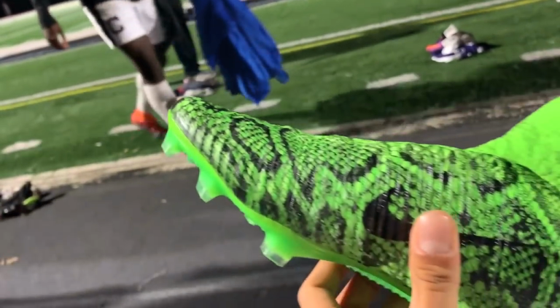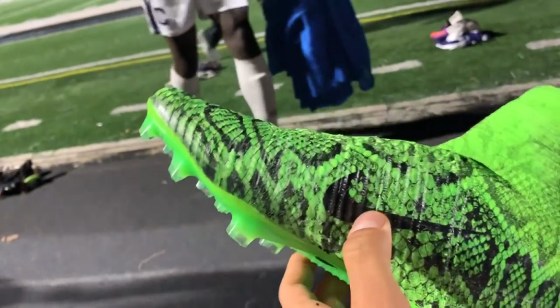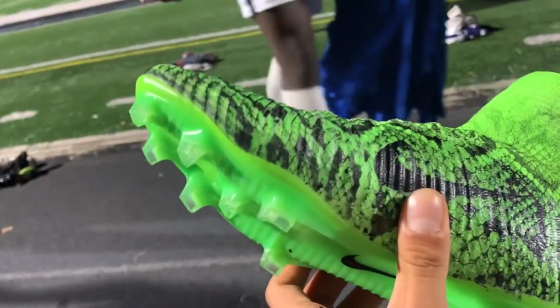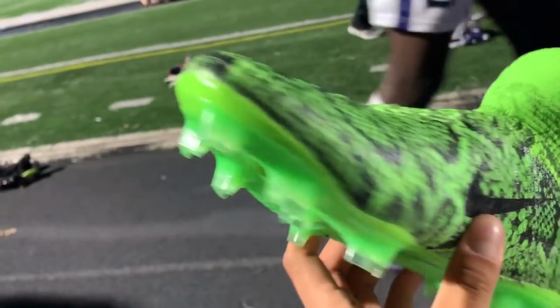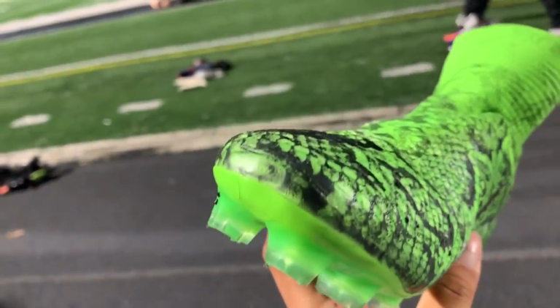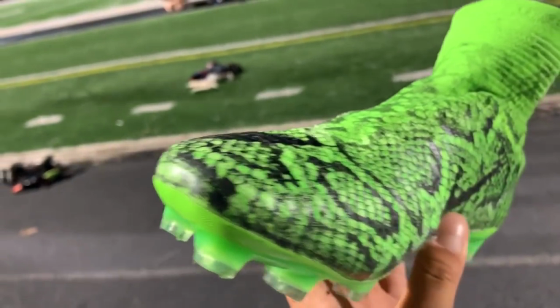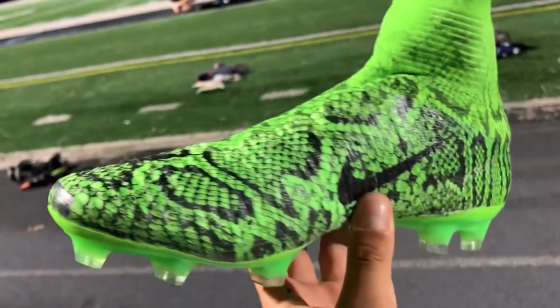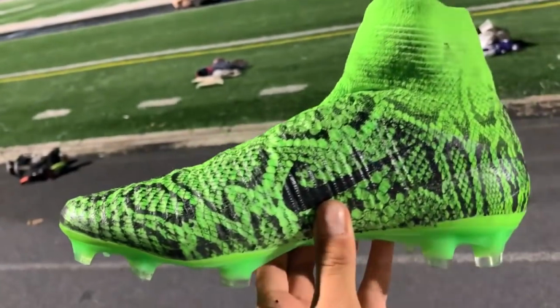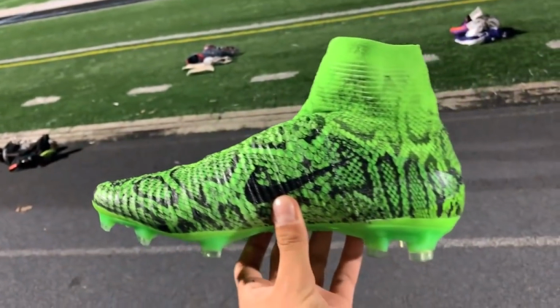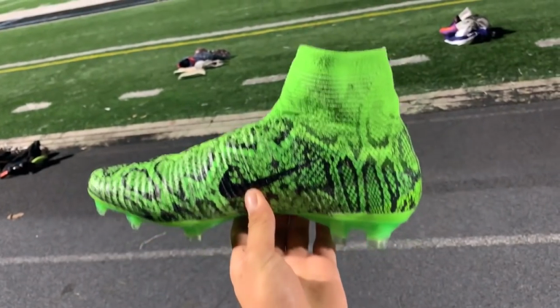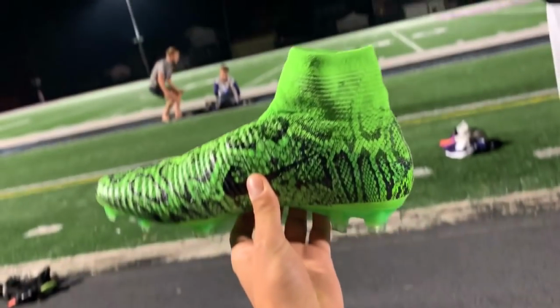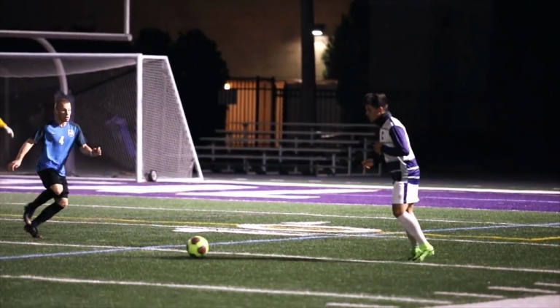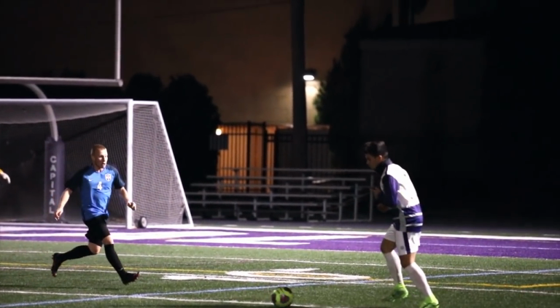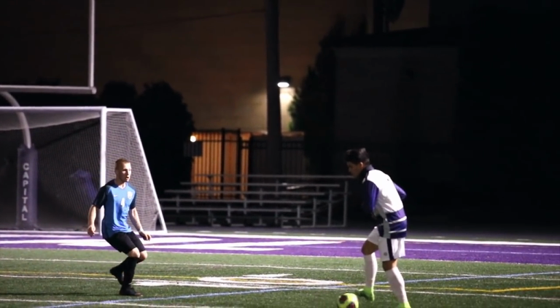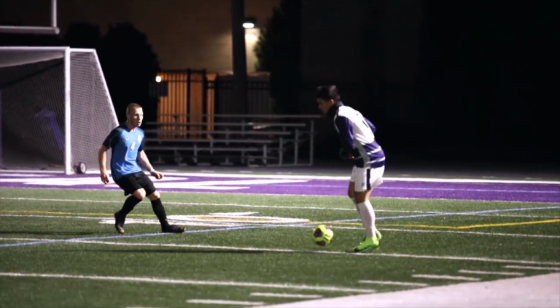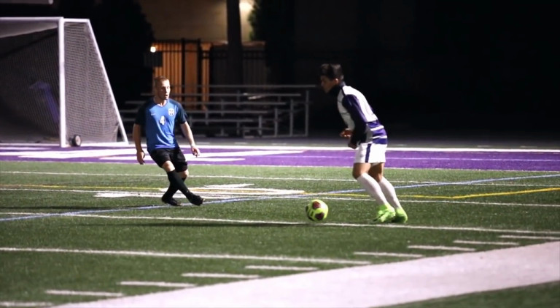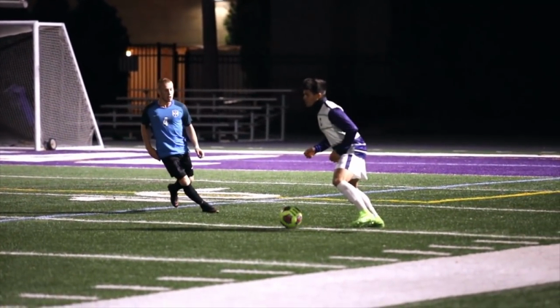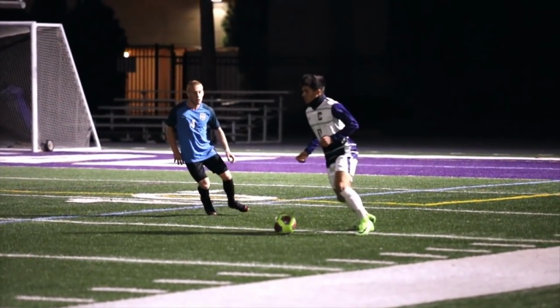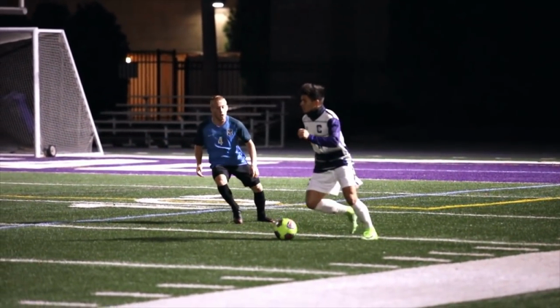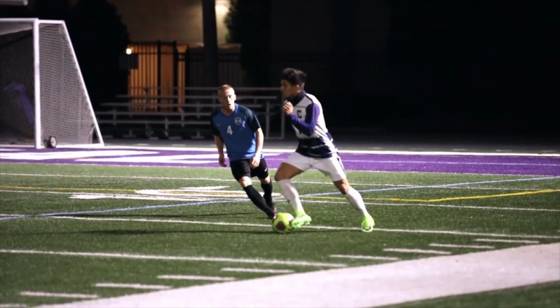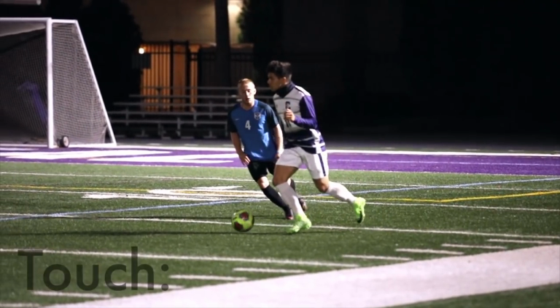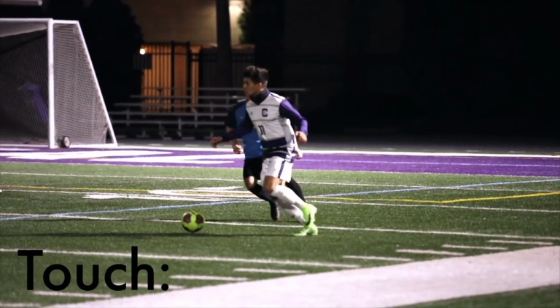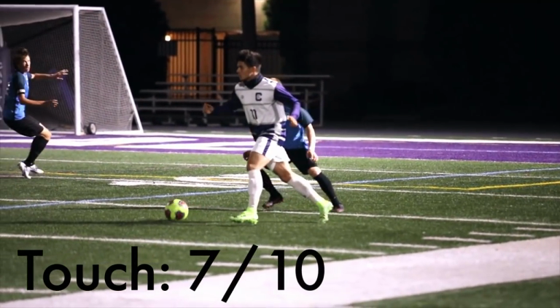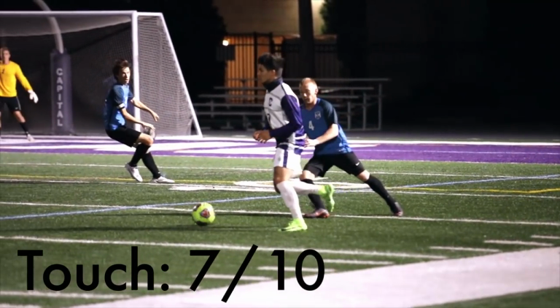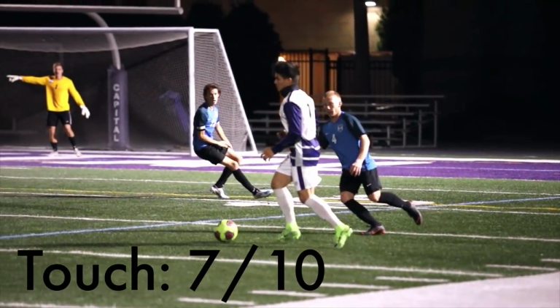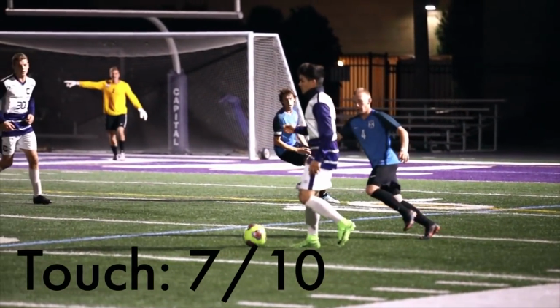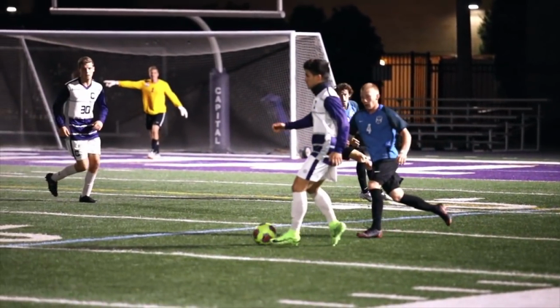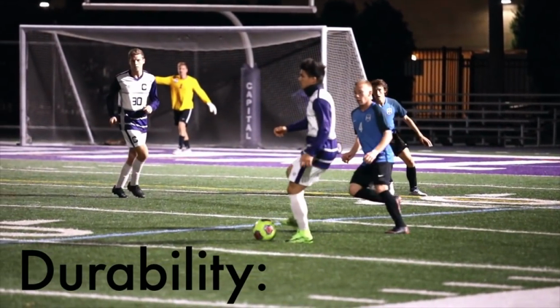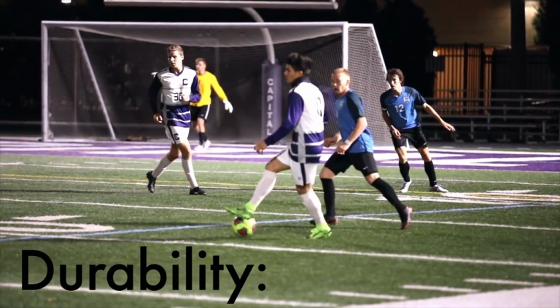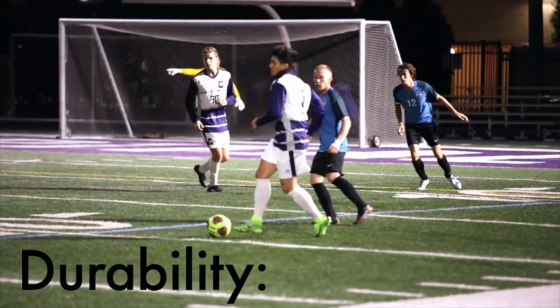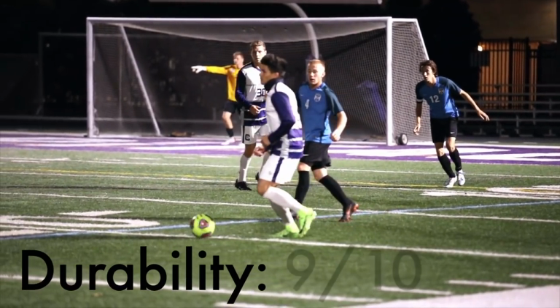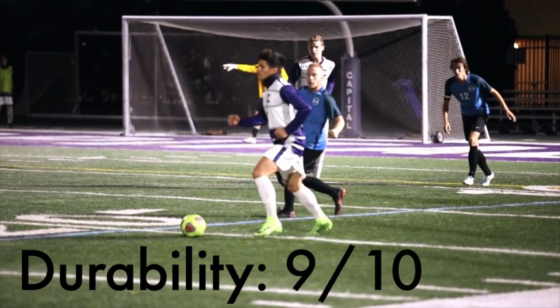What did concern me though was what would happen if I played in the rain. Perhaps I'll save that for another video in the future. Overall though, after getting used to the boots, touch 7 out of 10 compared to normal boots, and durability of the hydro-dip 9 out of 10.